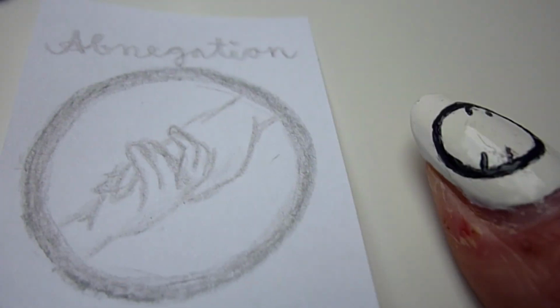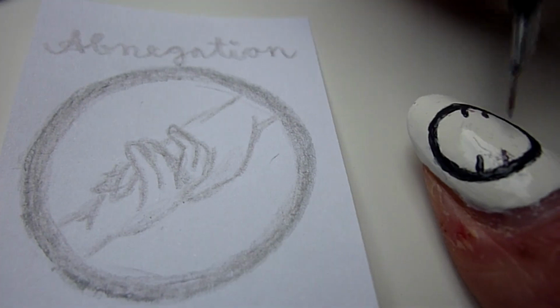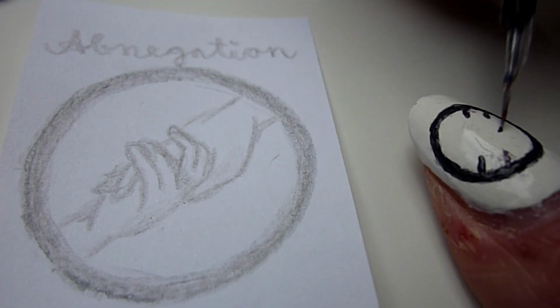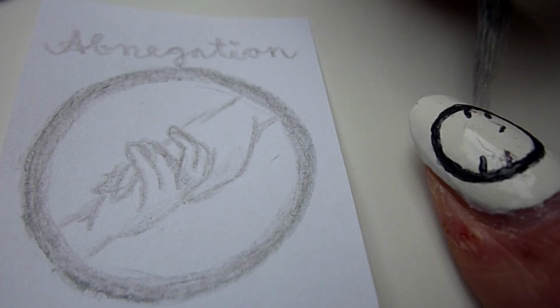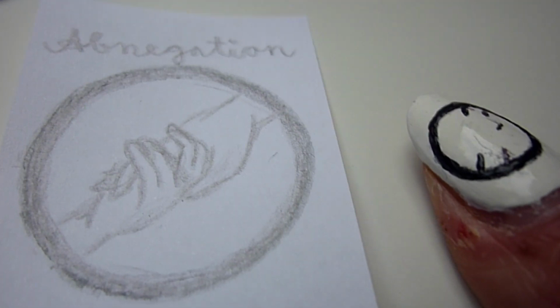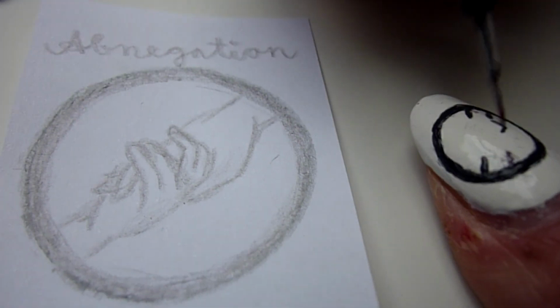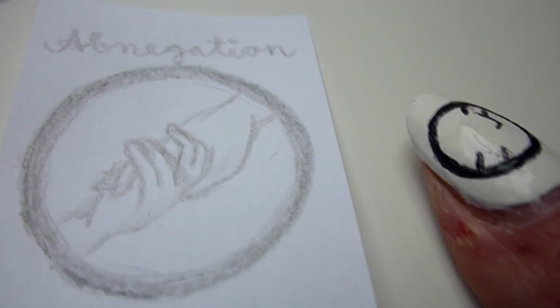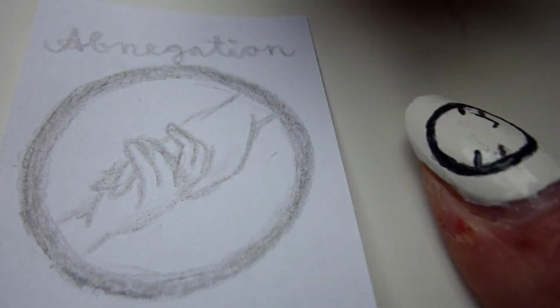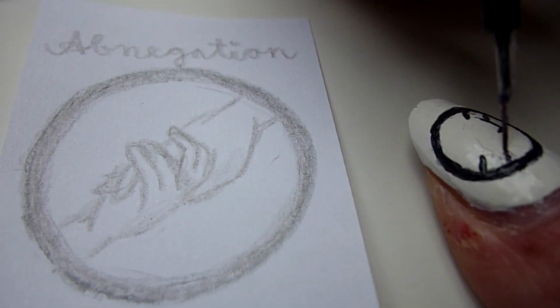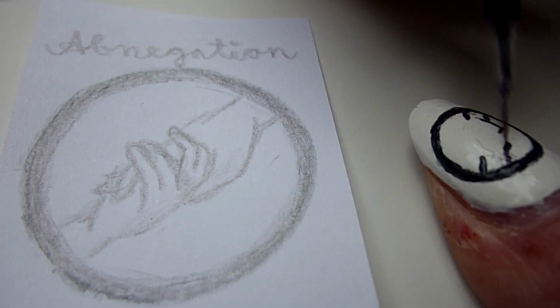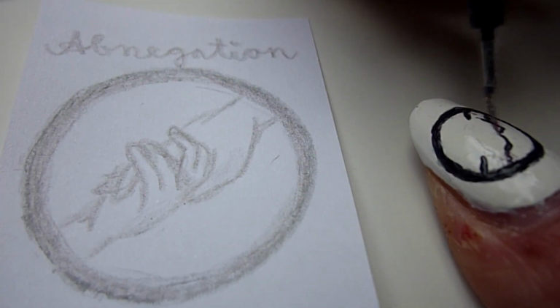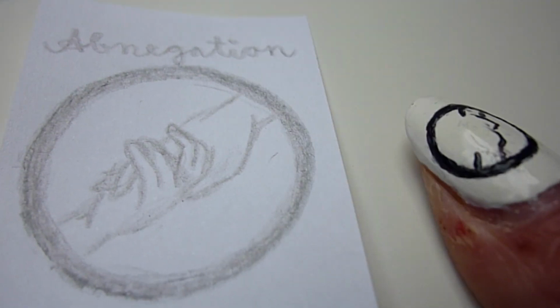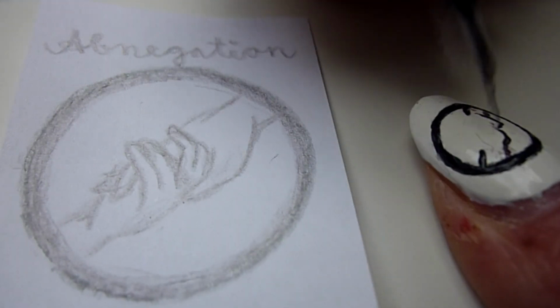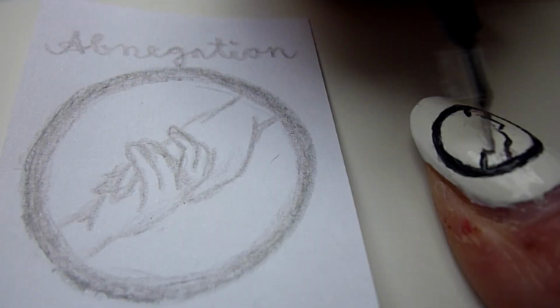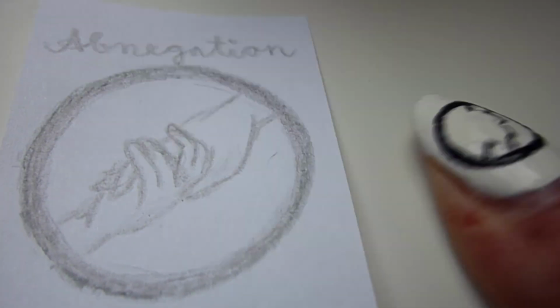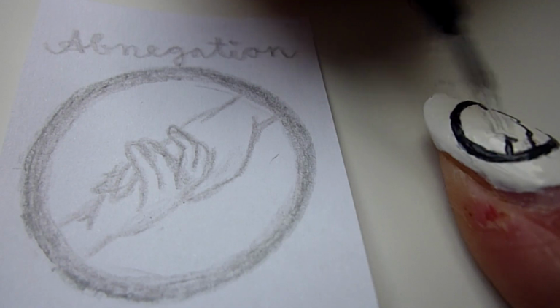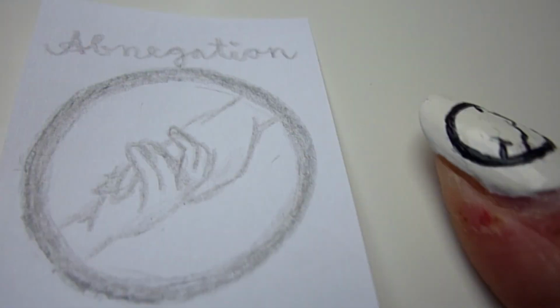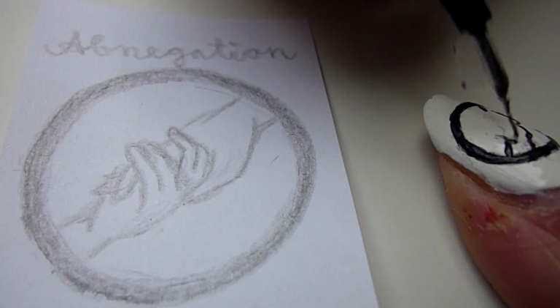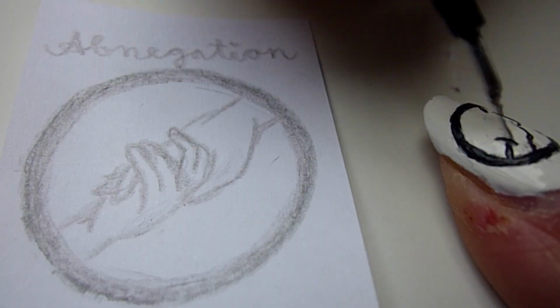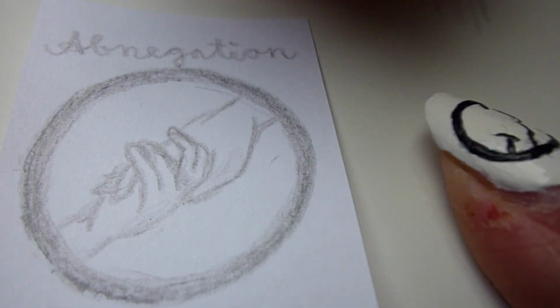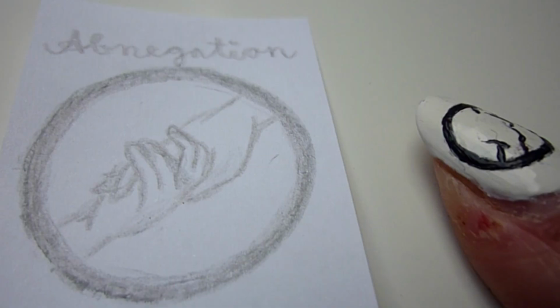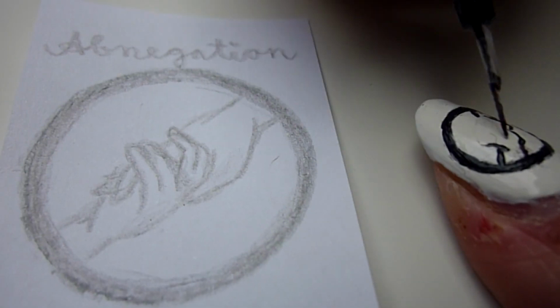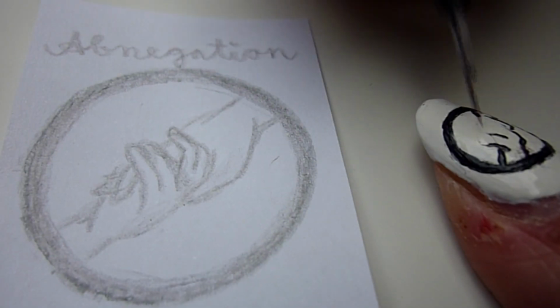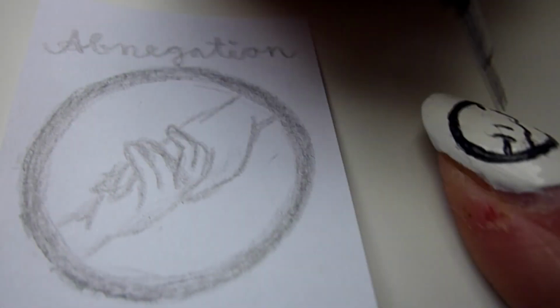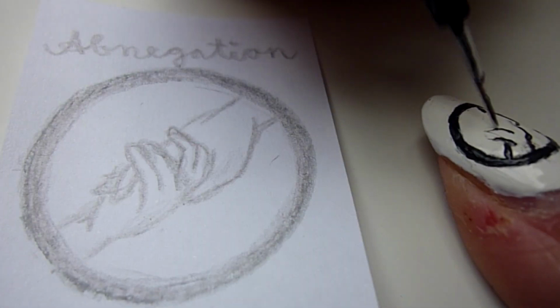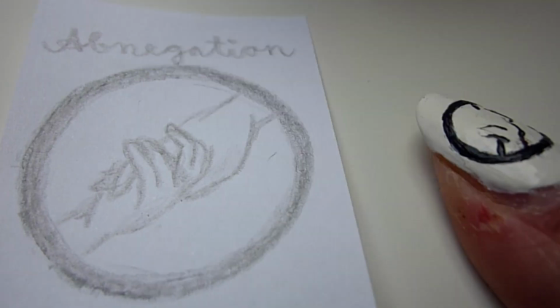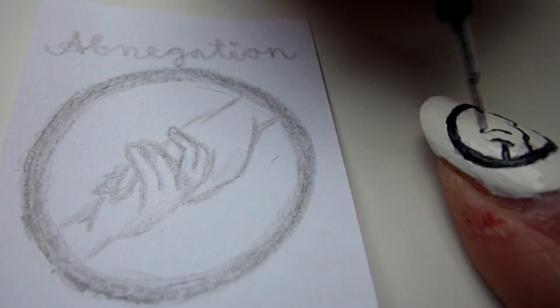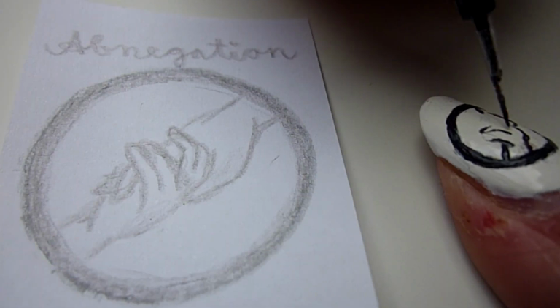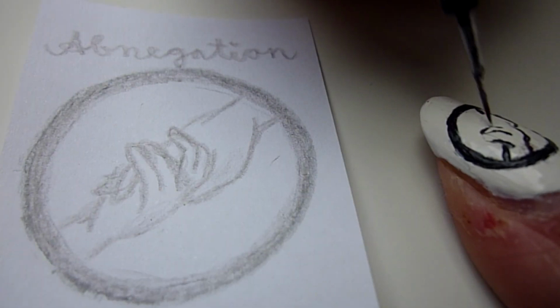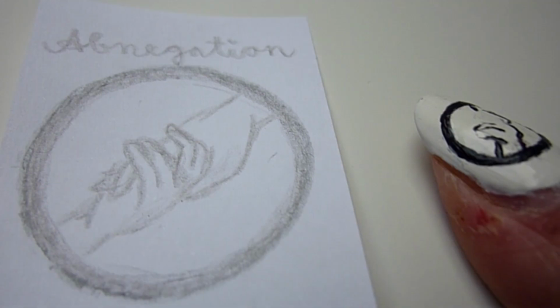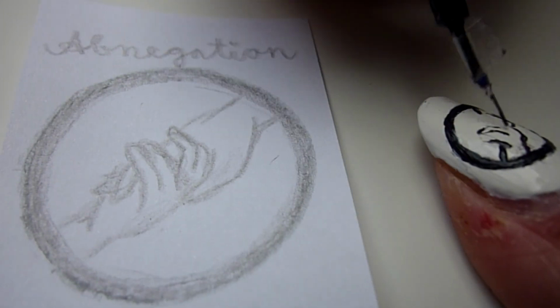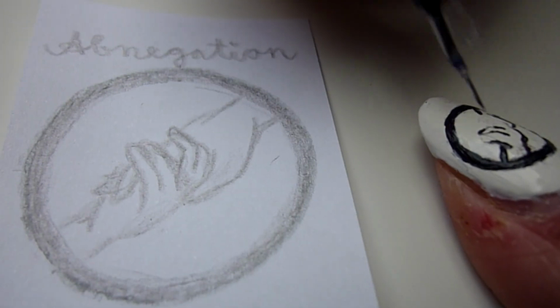The last one is going to be Abnegation. Draw the shape of two hands reaching for each other. Start with the wrists and go on with the fingers. Try to draw the fingers as thin as possible.